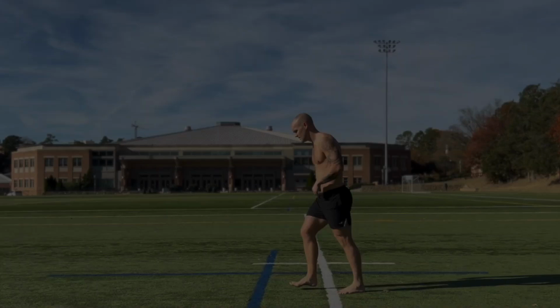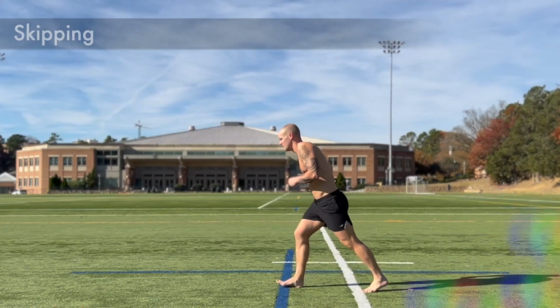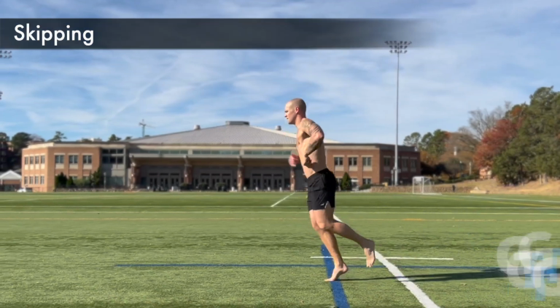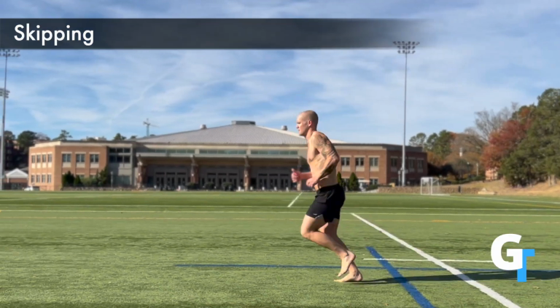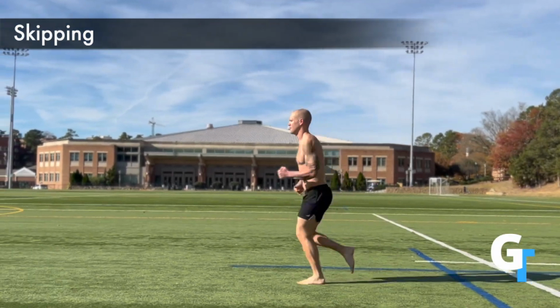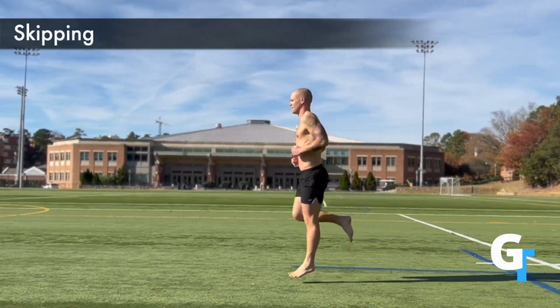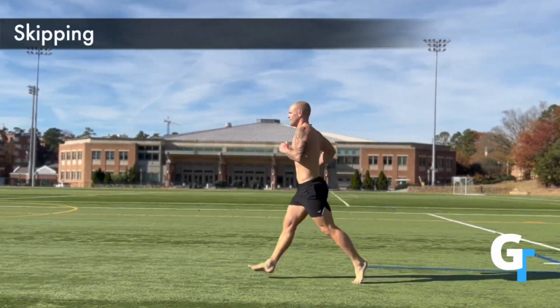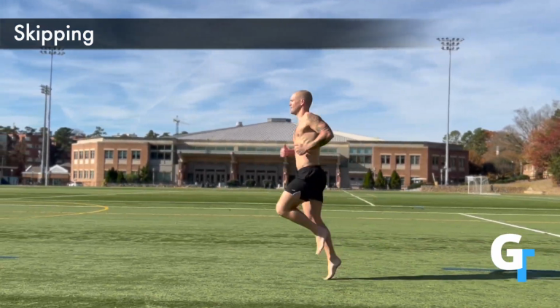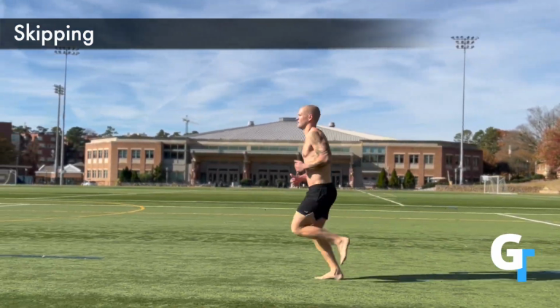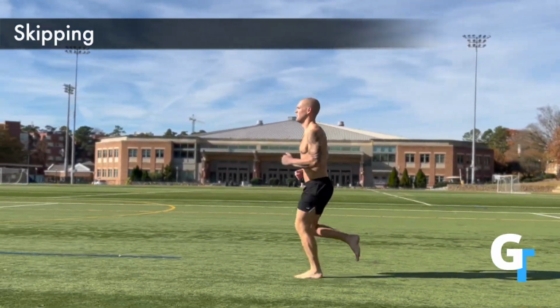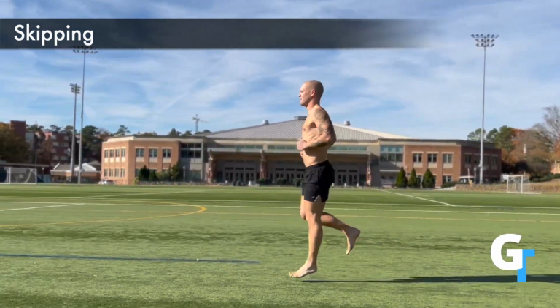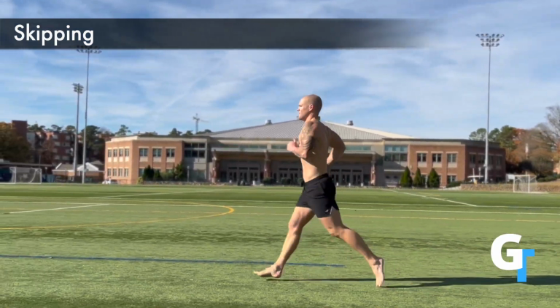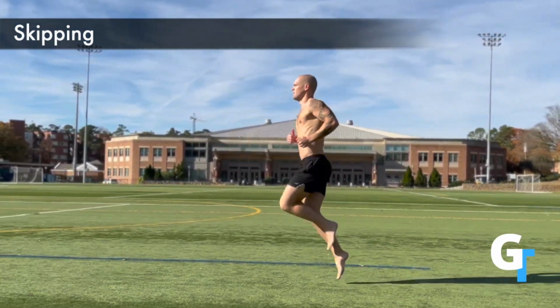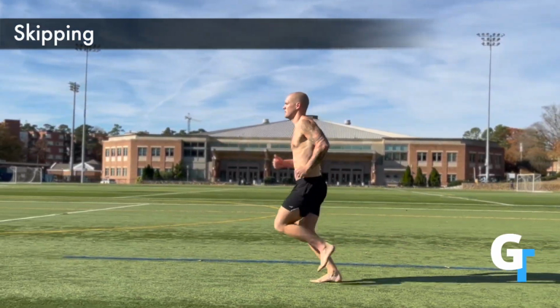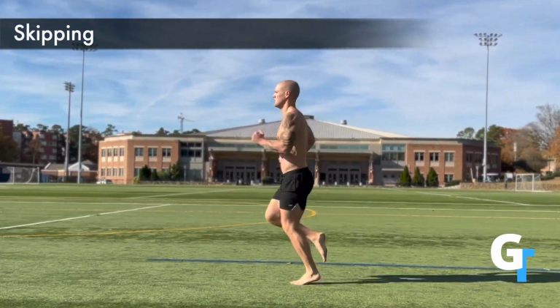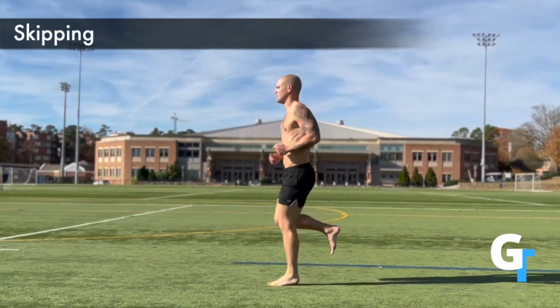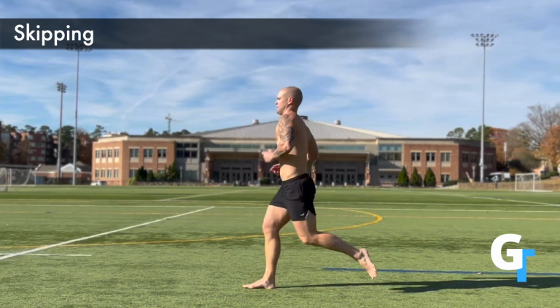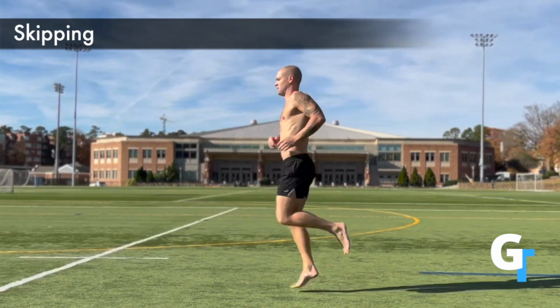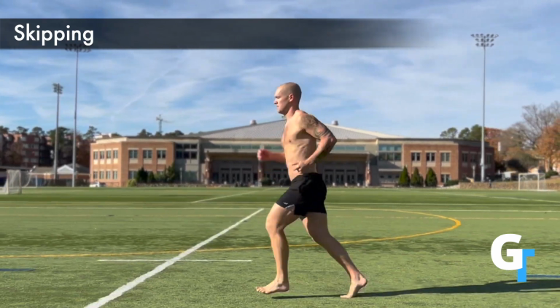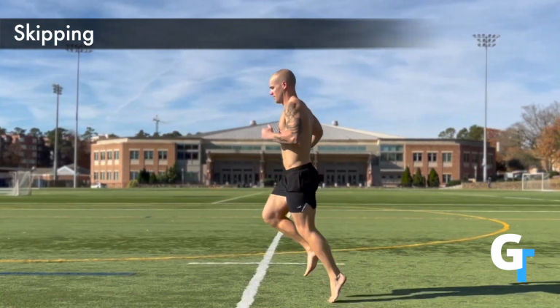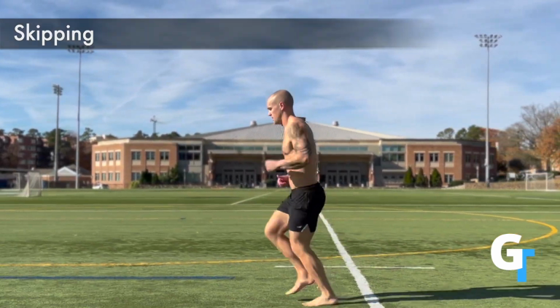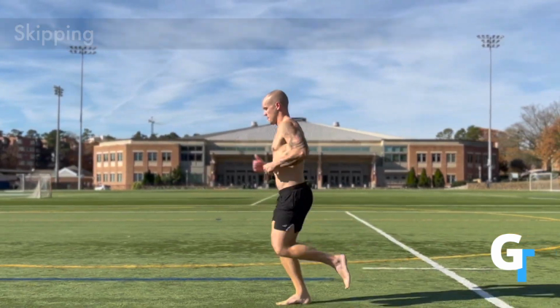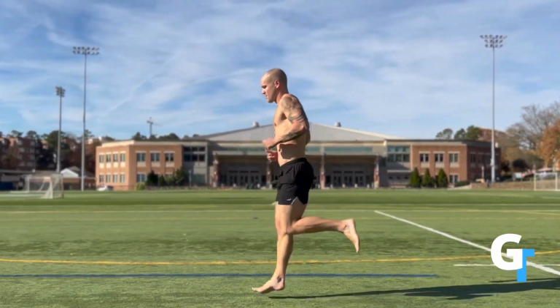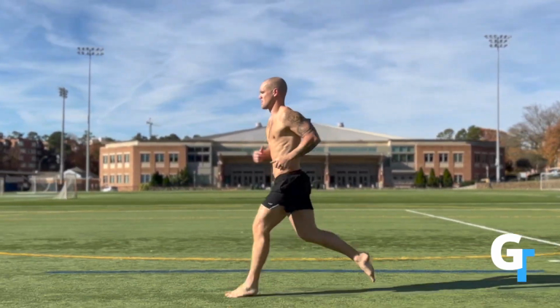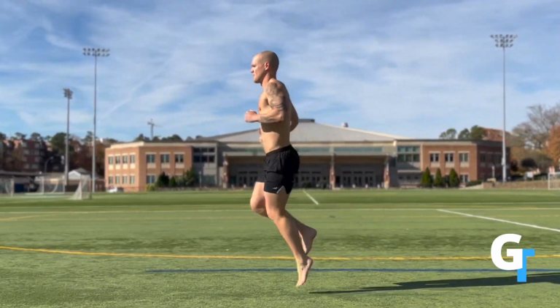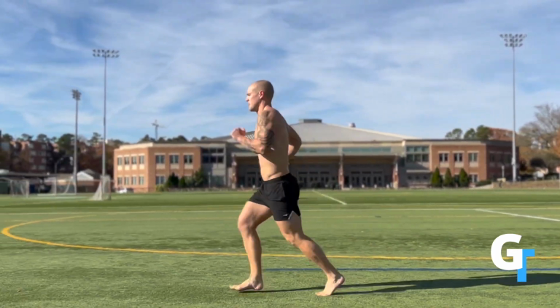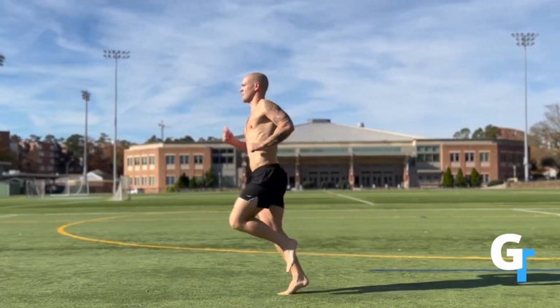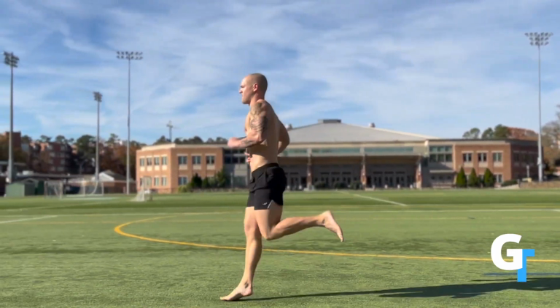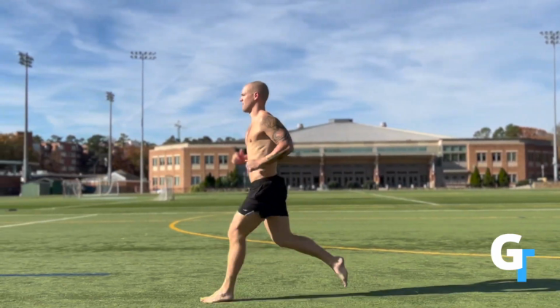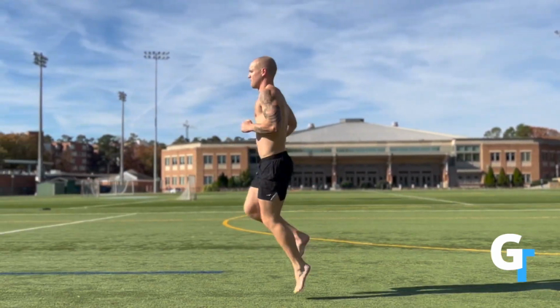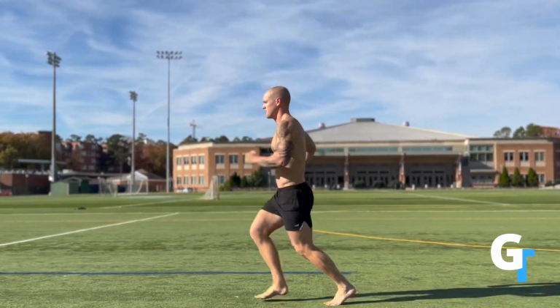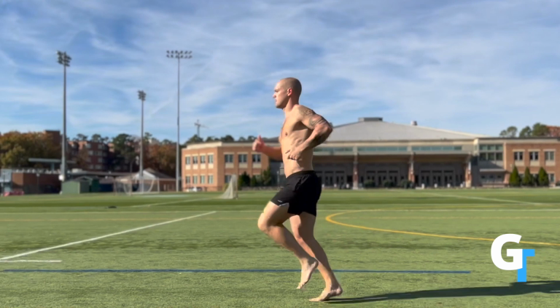The skipping is all about restoring athleticism and balance back to our body. We're going to just do right, right, left, left — very simple. Keep the shoulders relaxed, drive those knees up, push off the toe and land on the front of that foot.